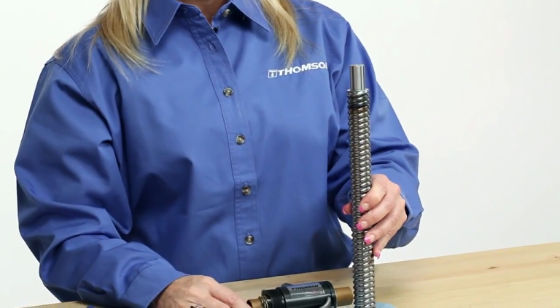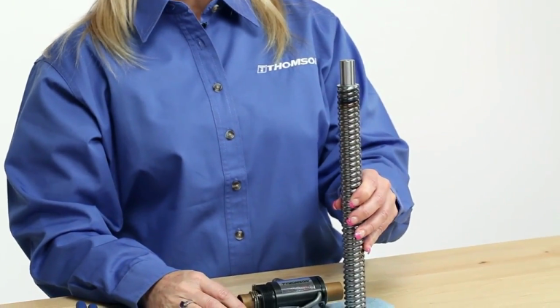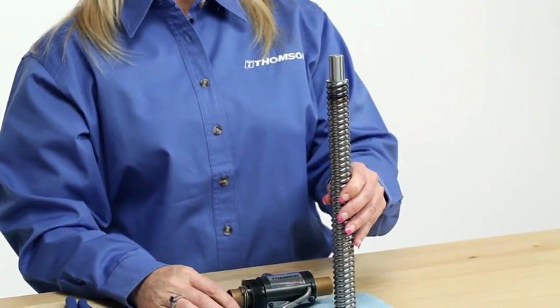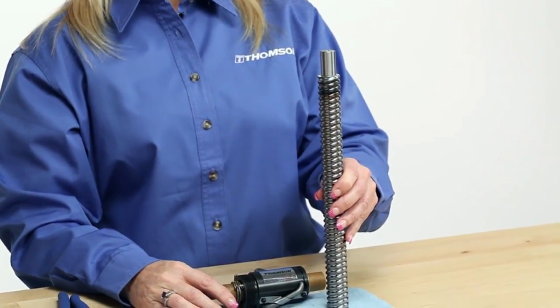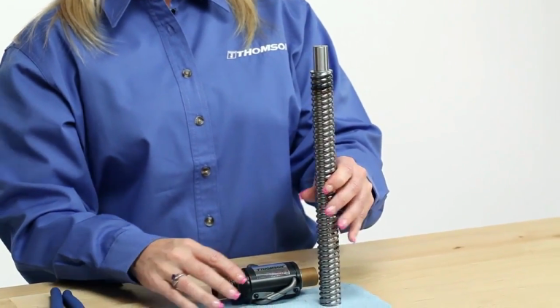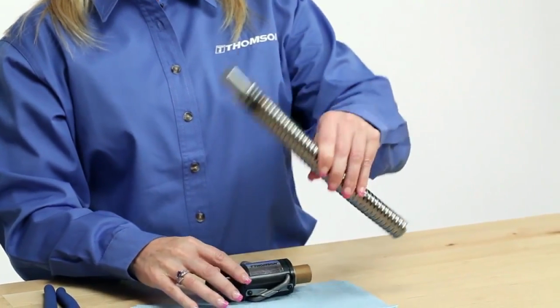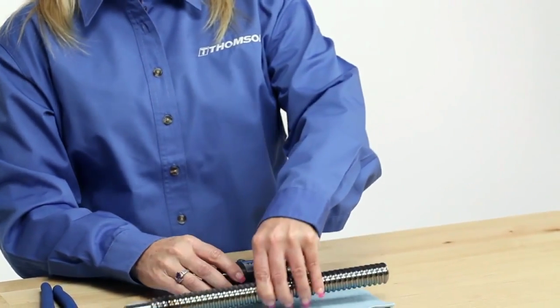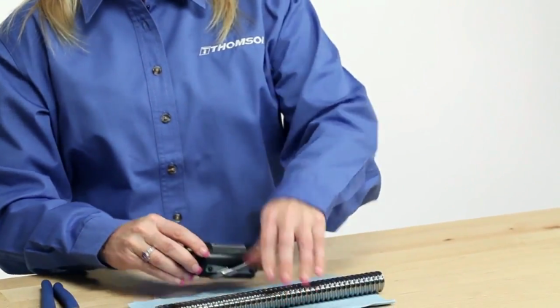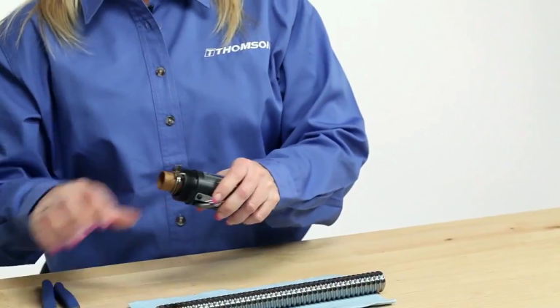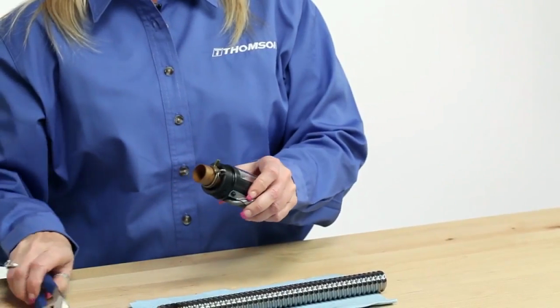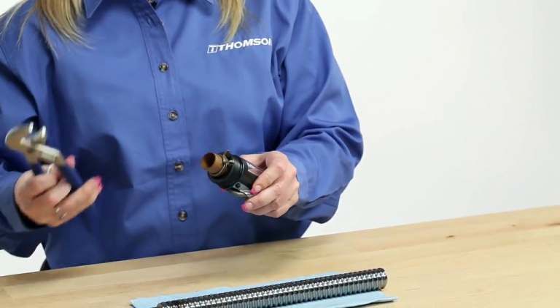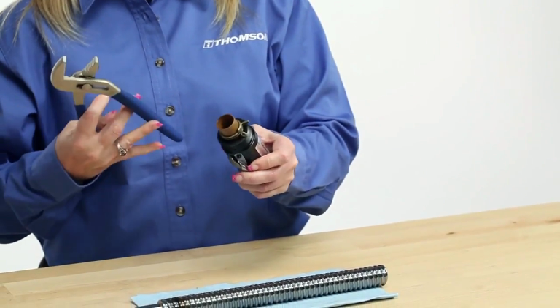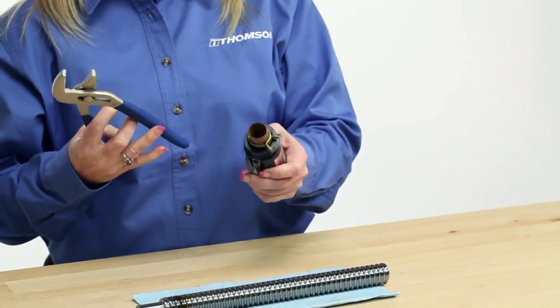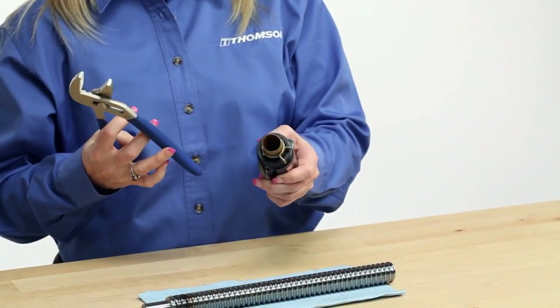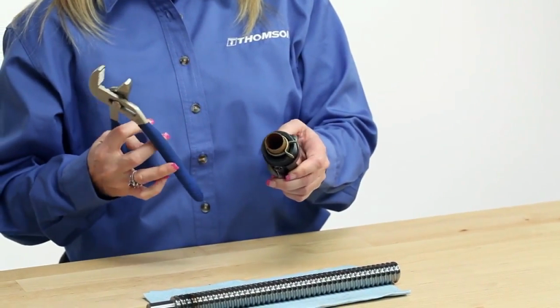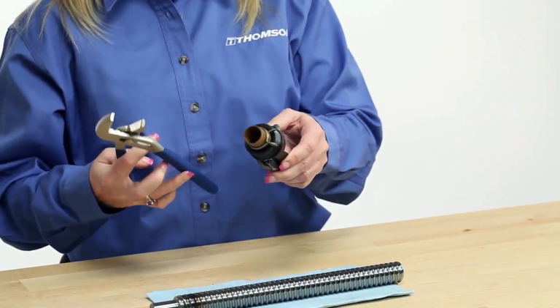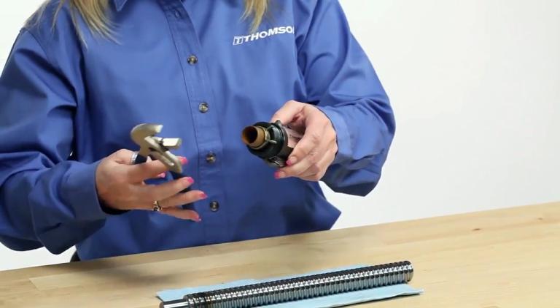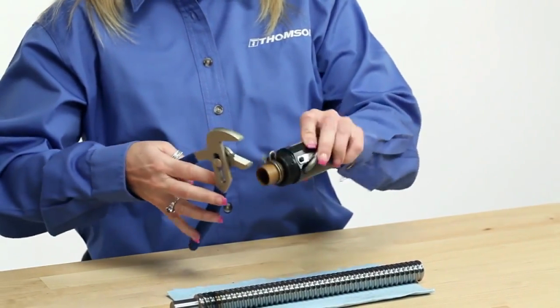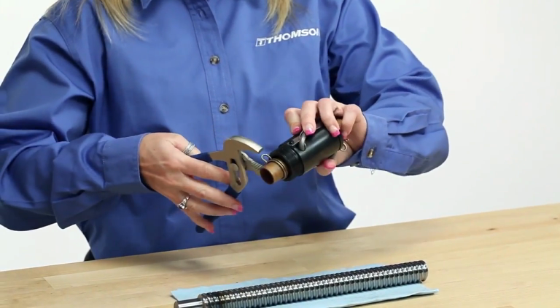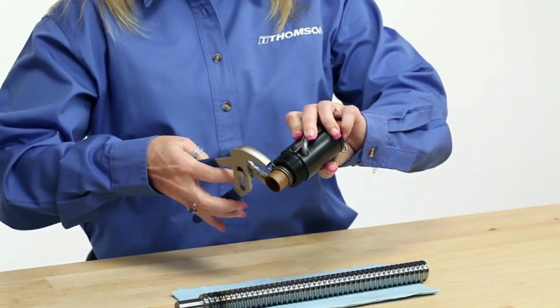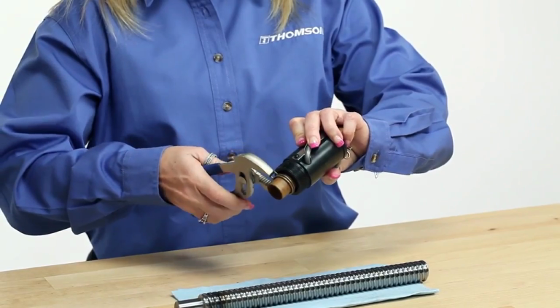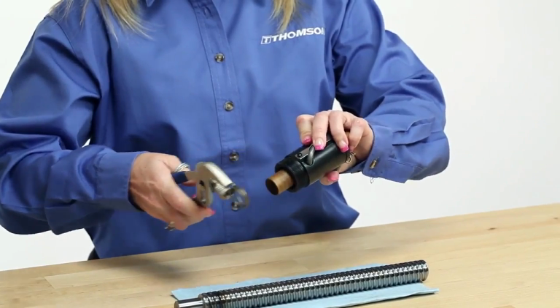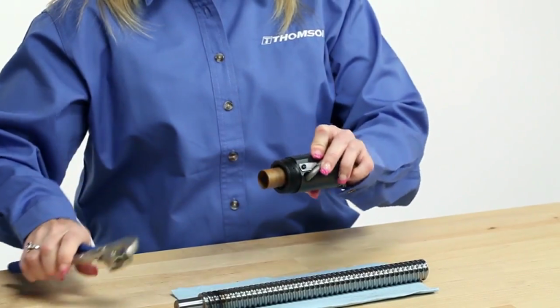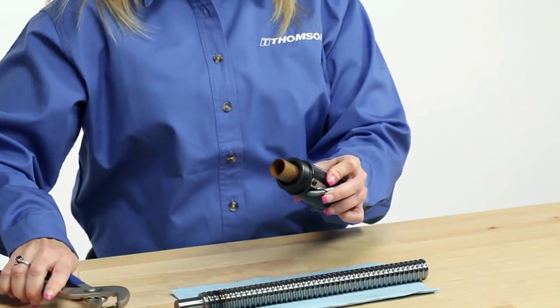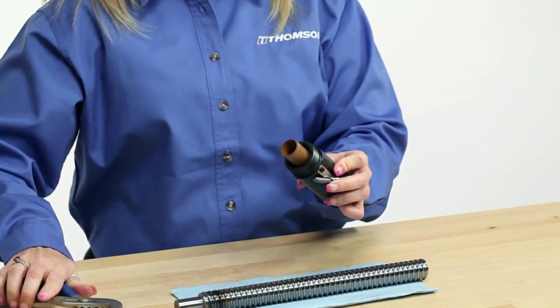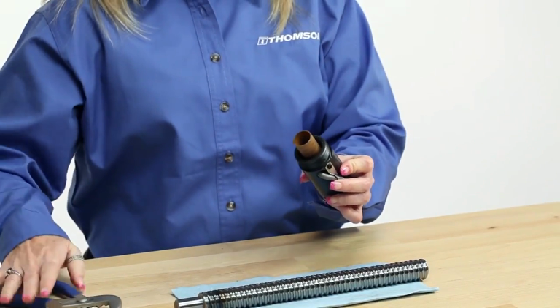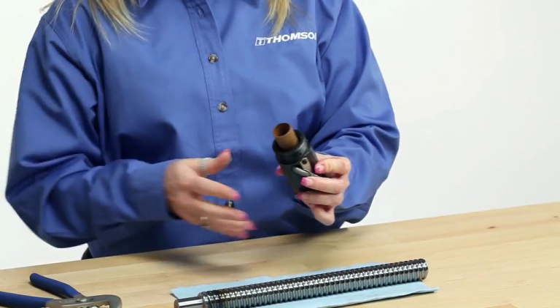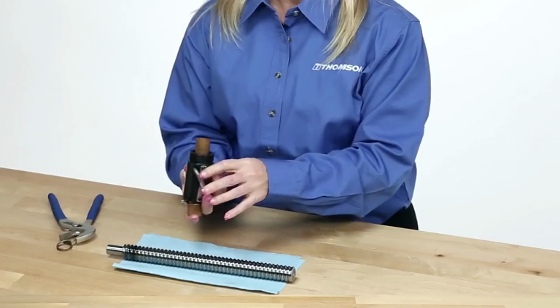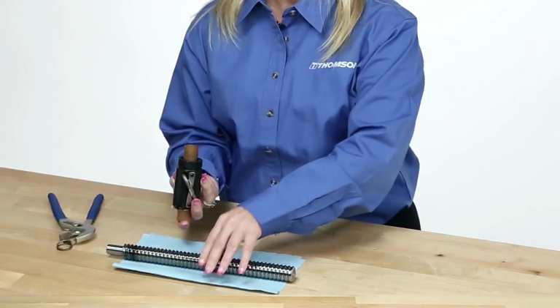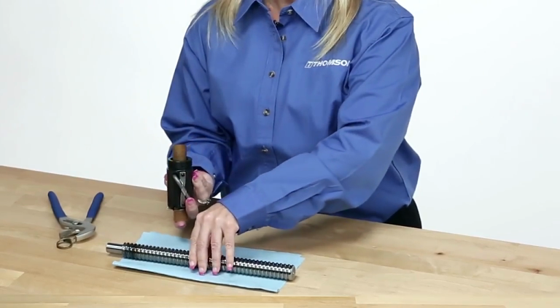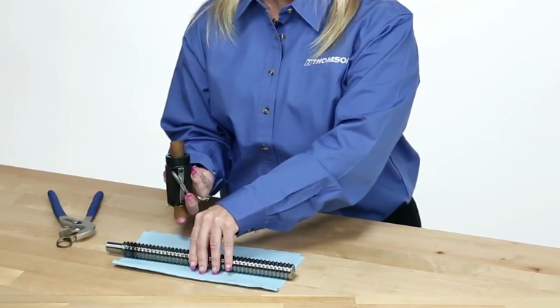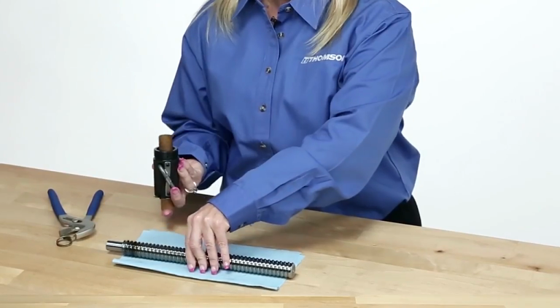If the ball nut is provided on an arbor, remove the retaining feature. This is typically a zip tie or tube clamp. If the screw doesn't have a journal, the arbor should be pressed against the center of the end of the screw and held firmly in place.